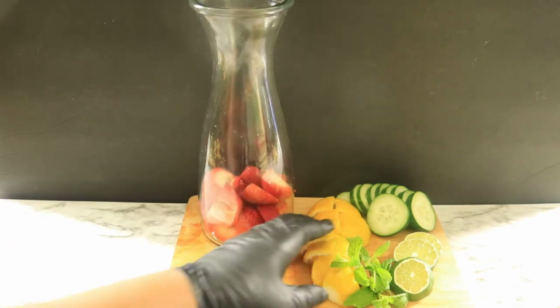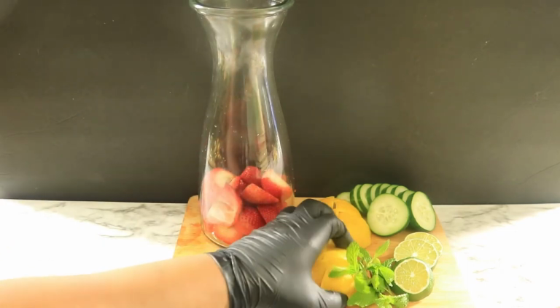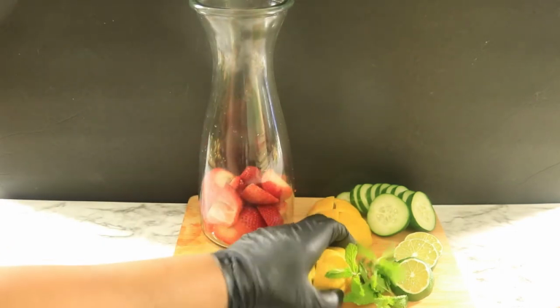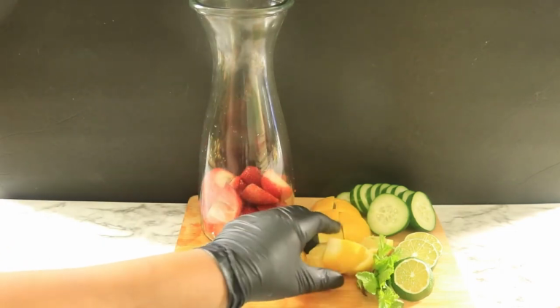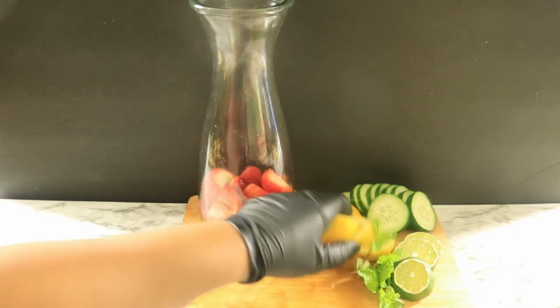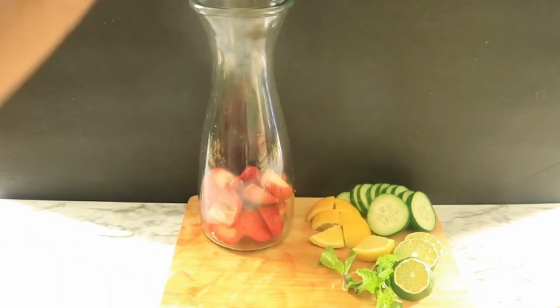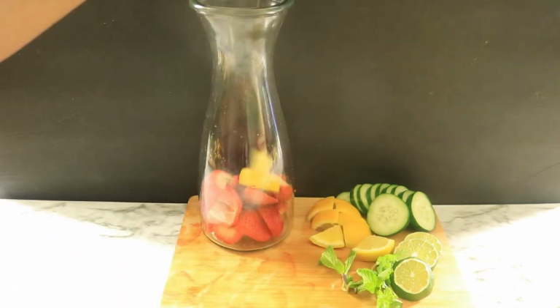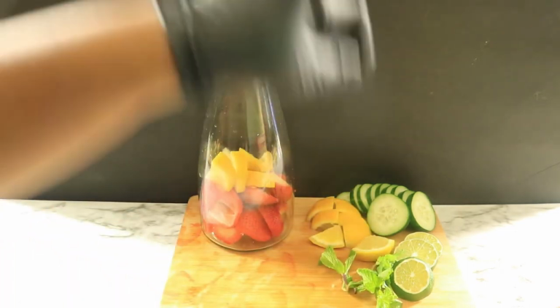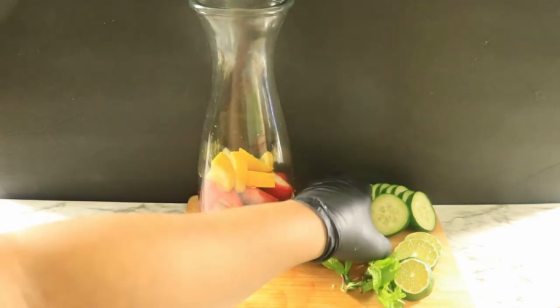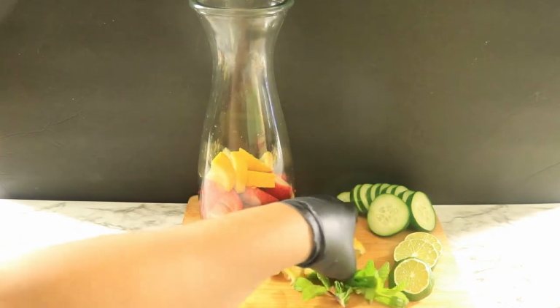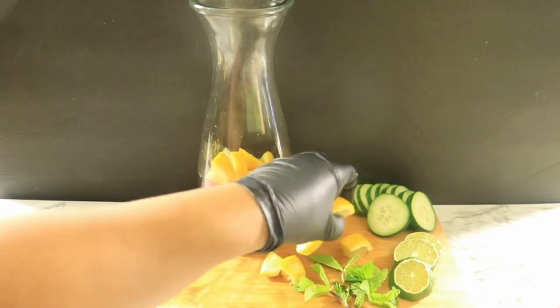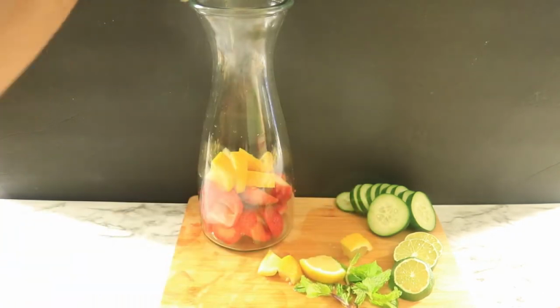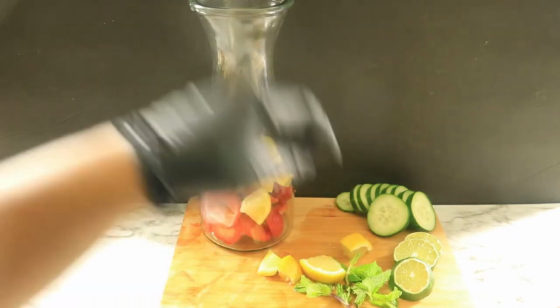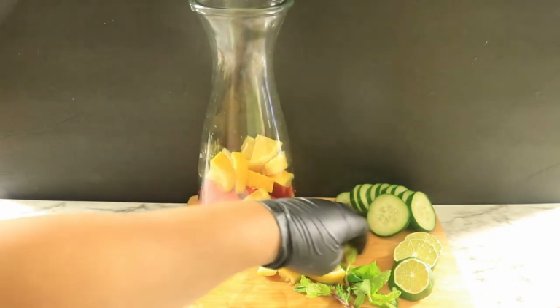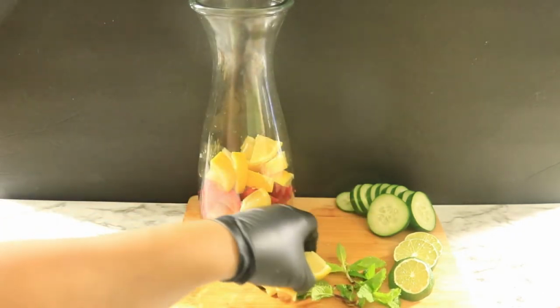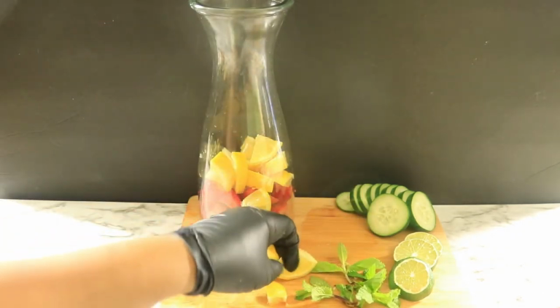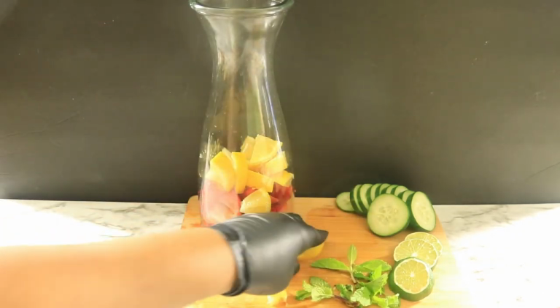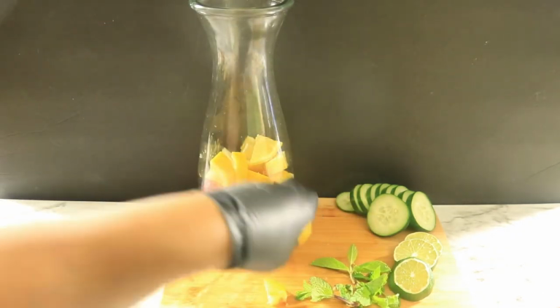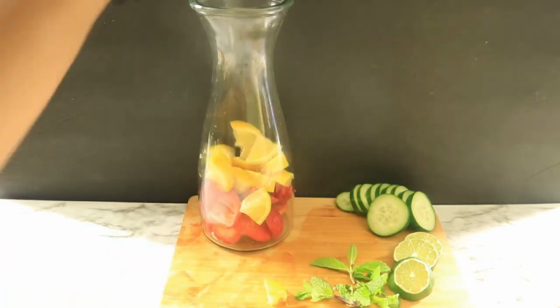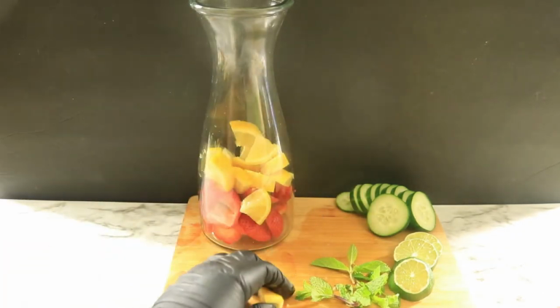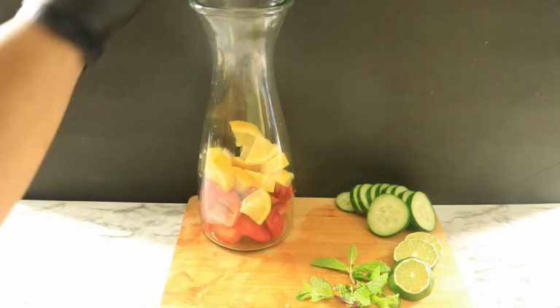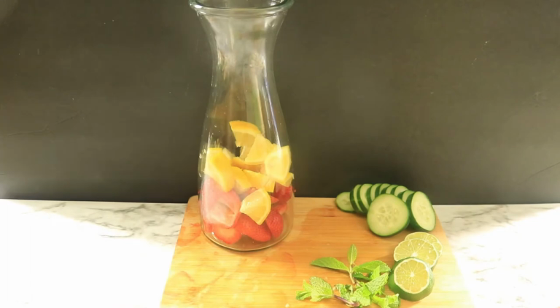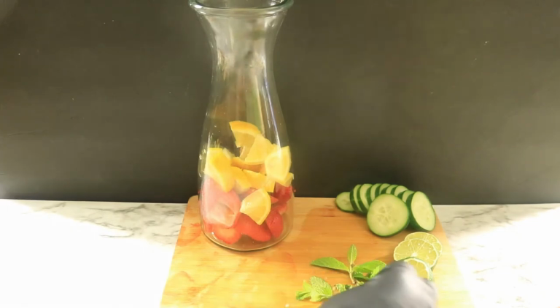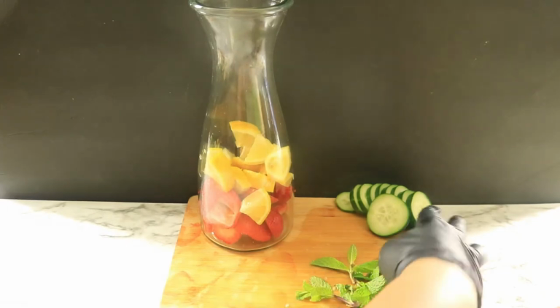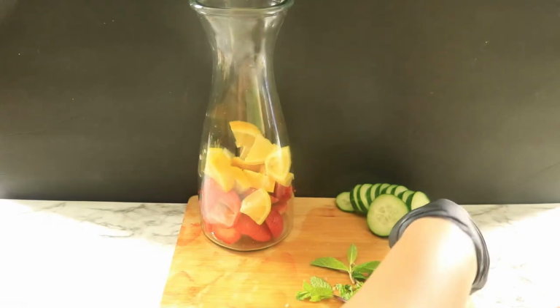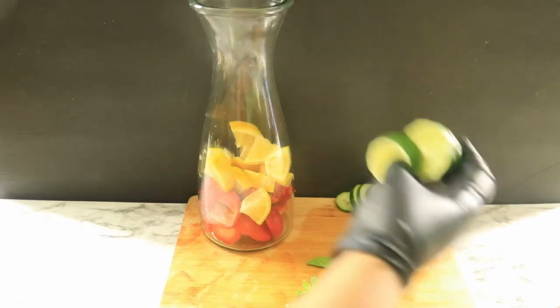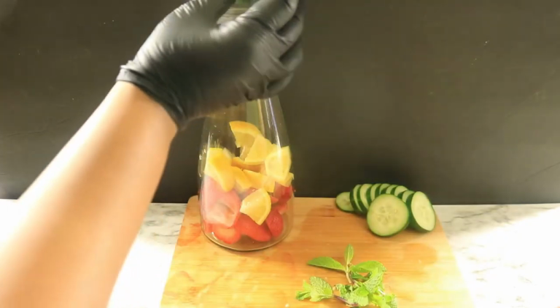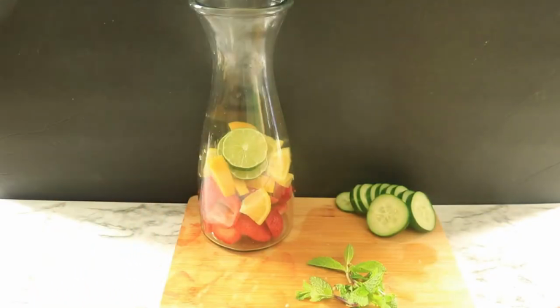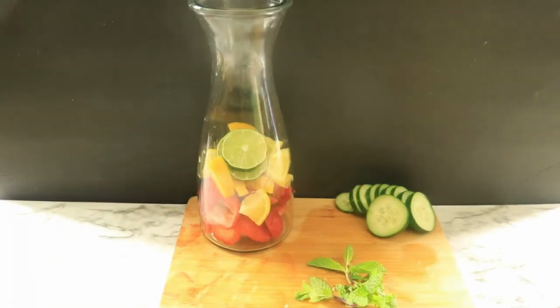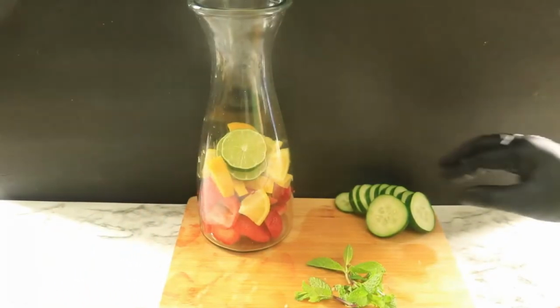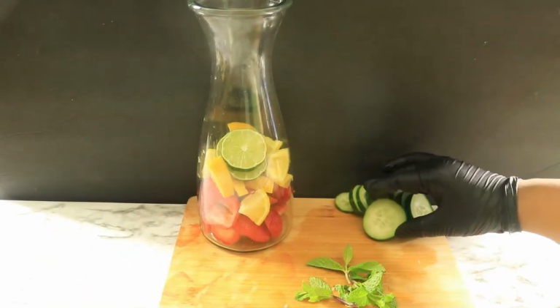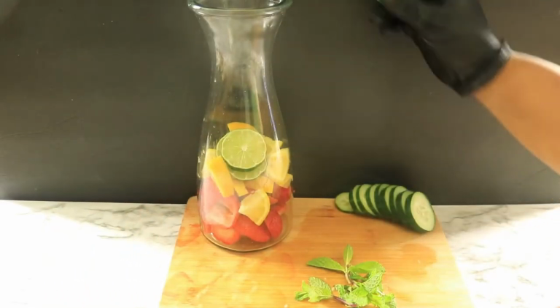Lemons are an excellent source for potassium. They aid in digestion, clean your system, and reduce inflammation. Limes contain vitamin C and fiber, and they help to lower blood pressure.